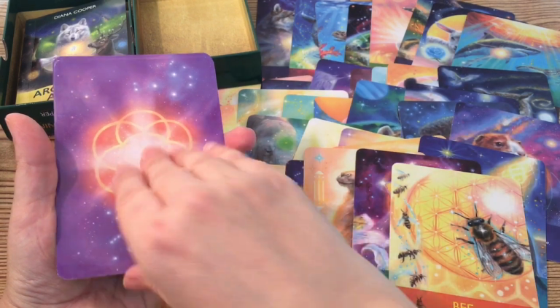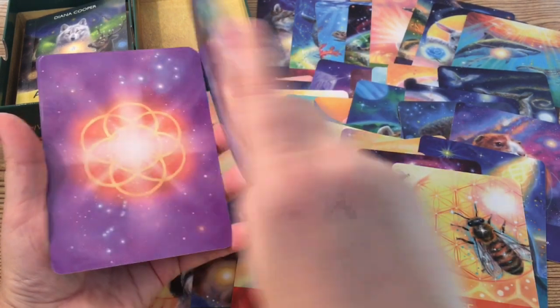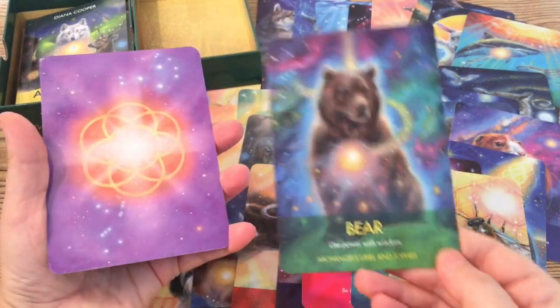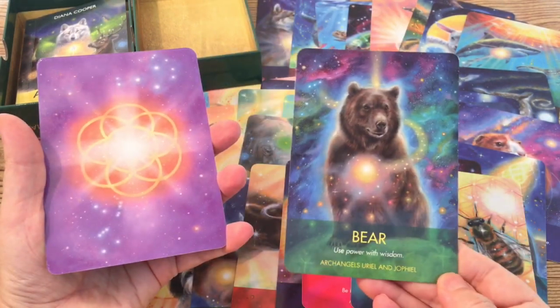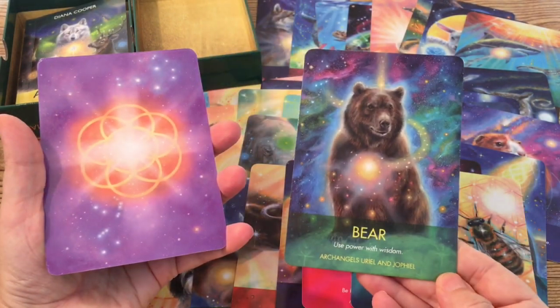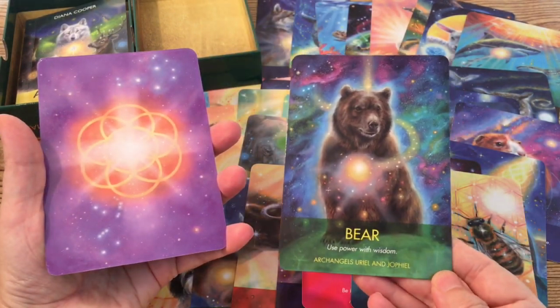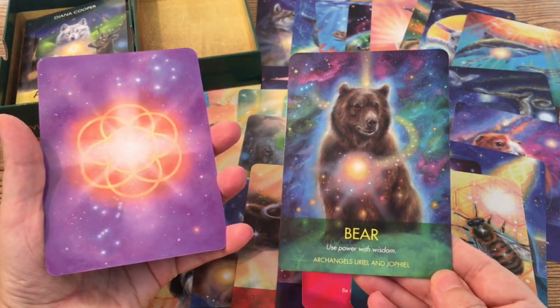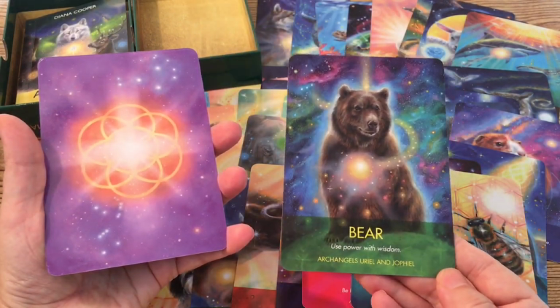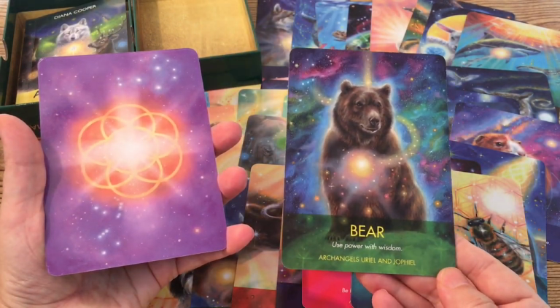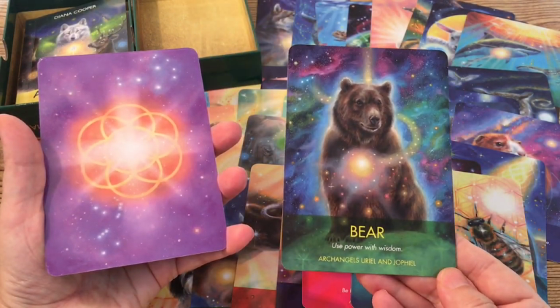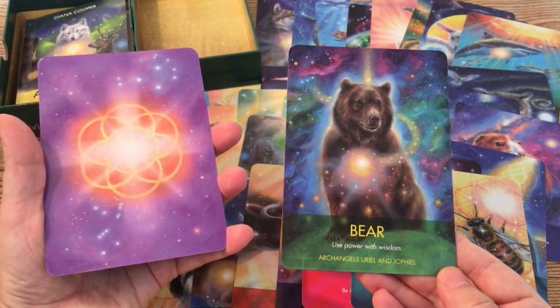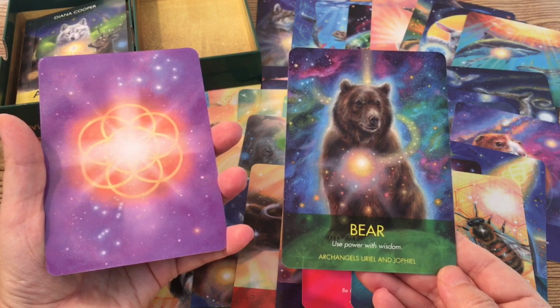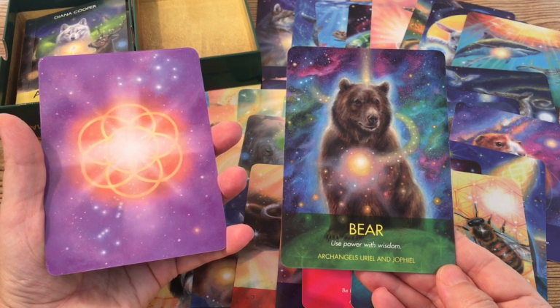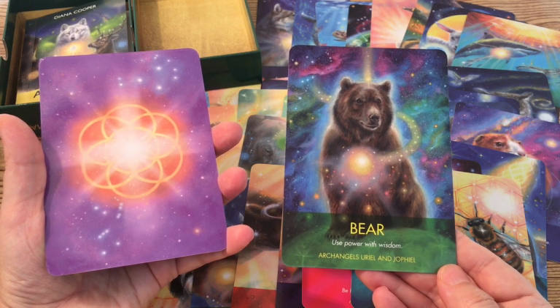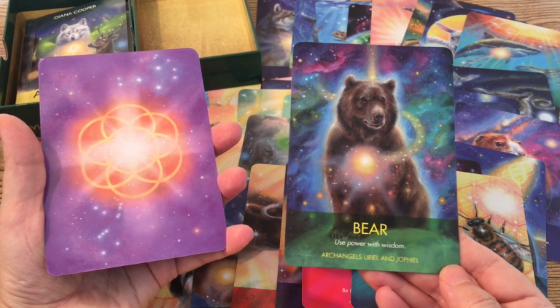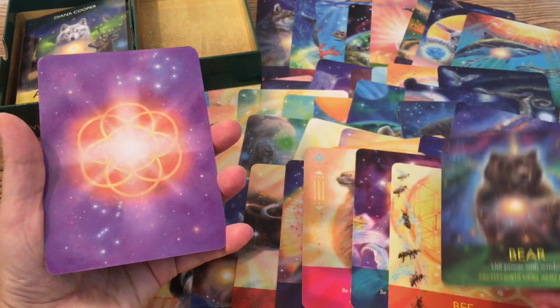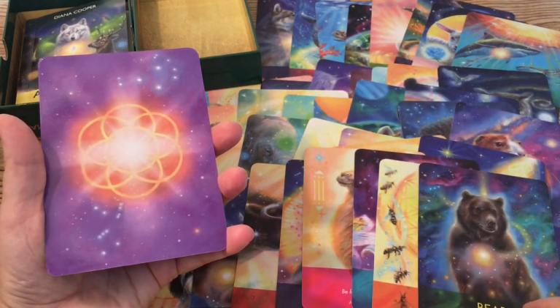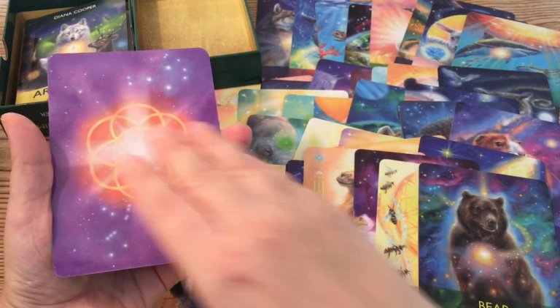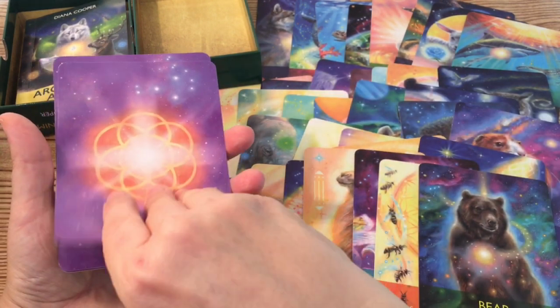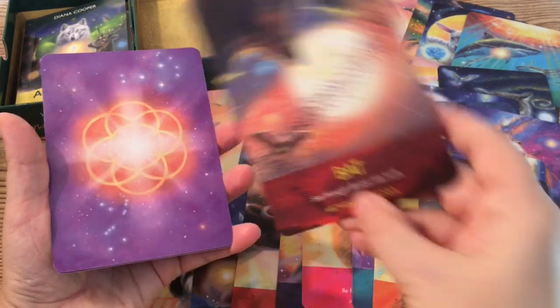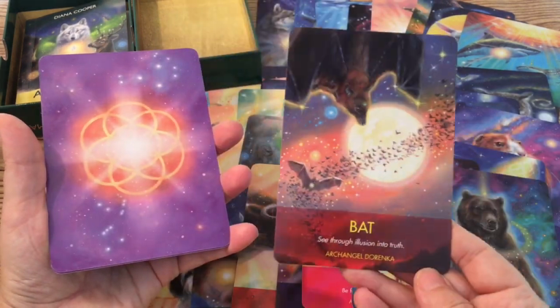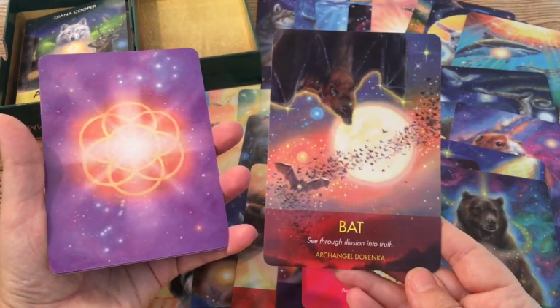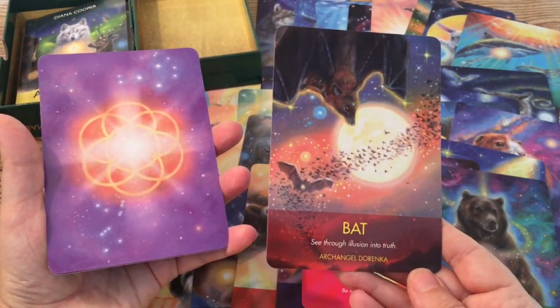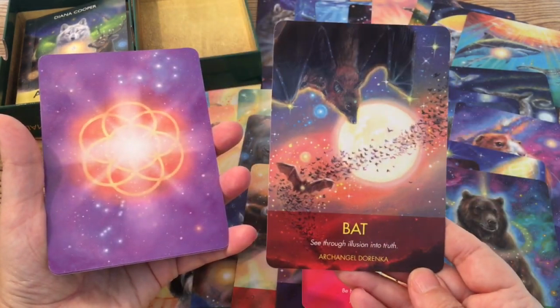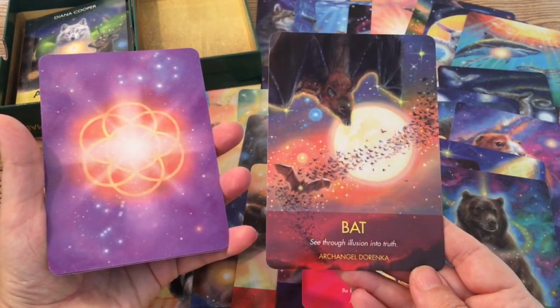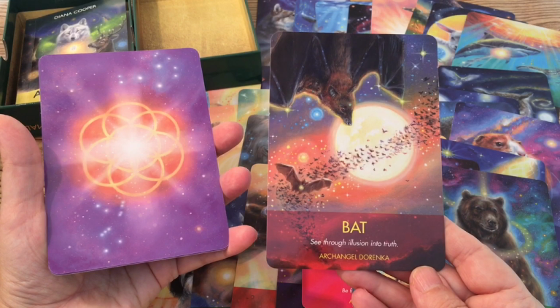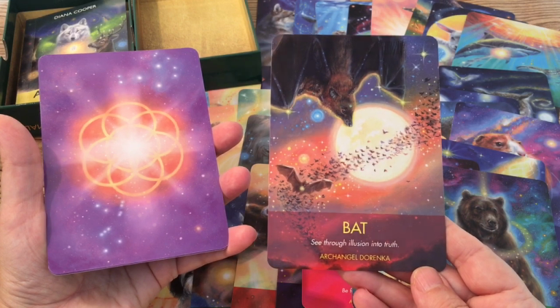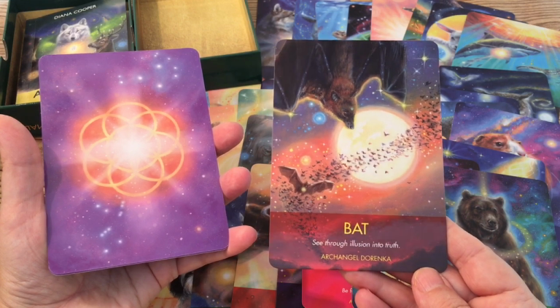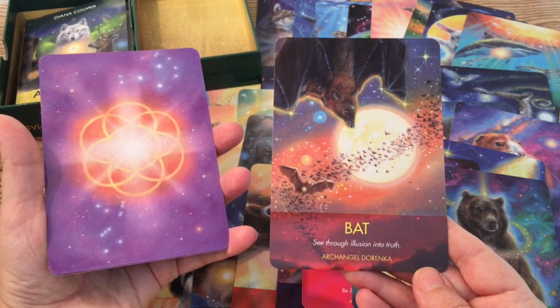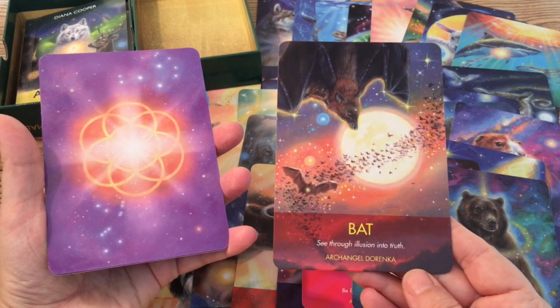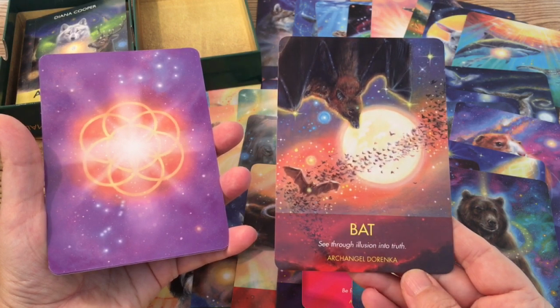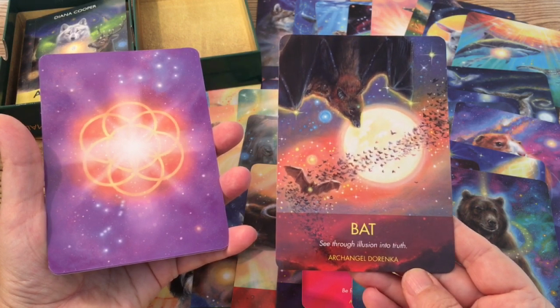All in all, I'm very excited to clear this deck and to start using it, and I'm eager to see how the Animal Essence and the Archangel Wisdom and Guidance work together in my readings.